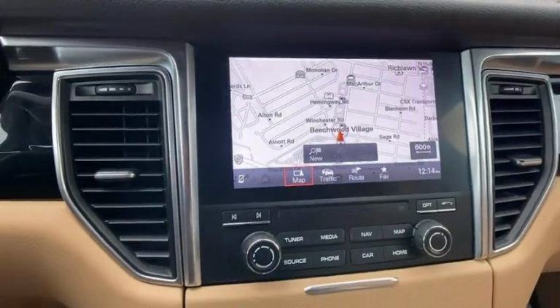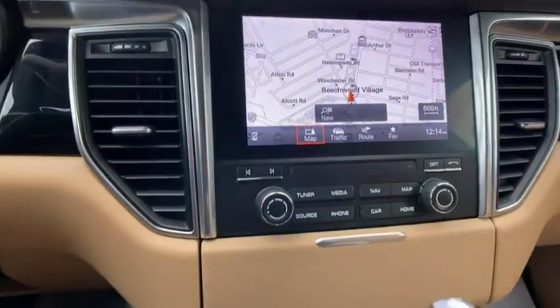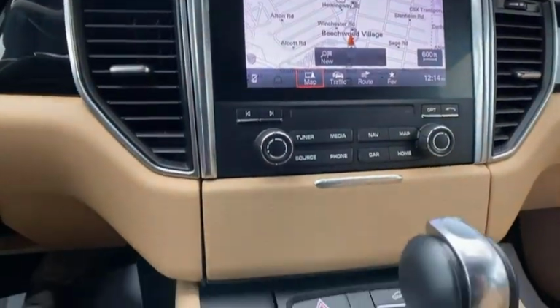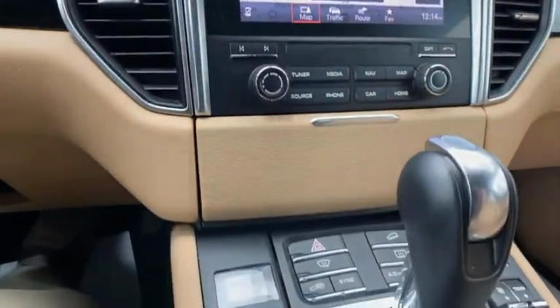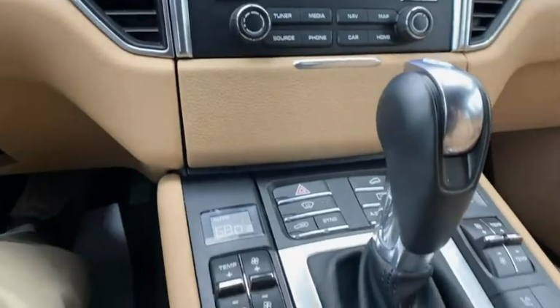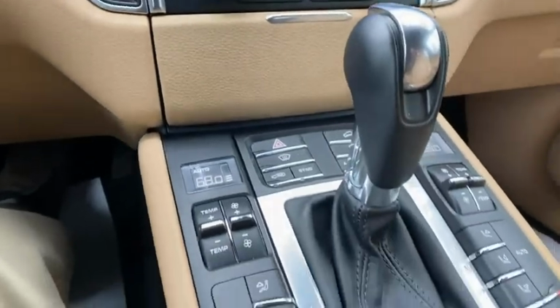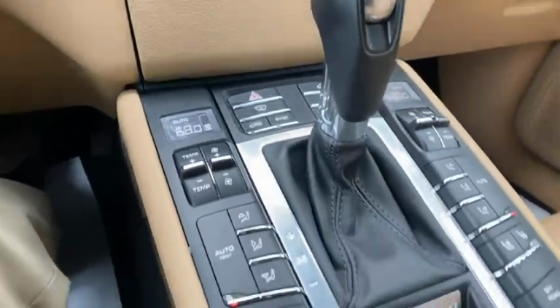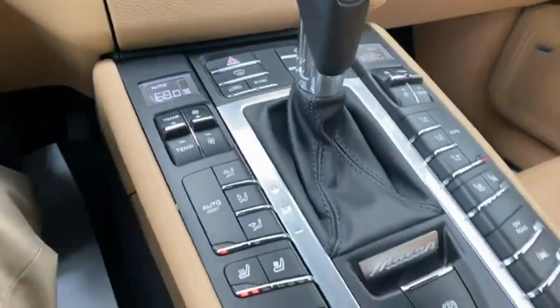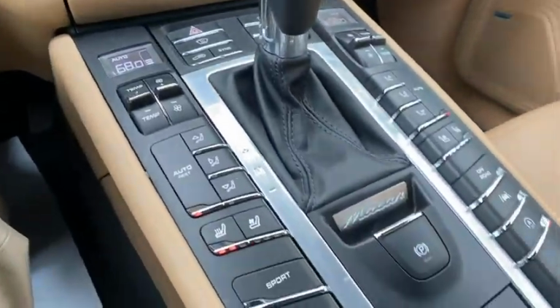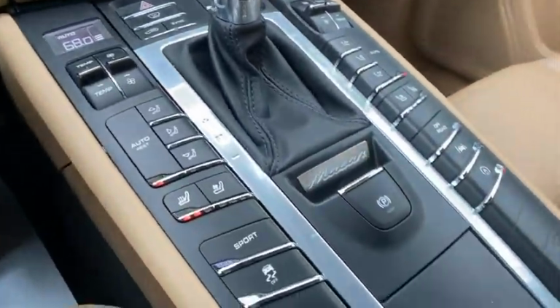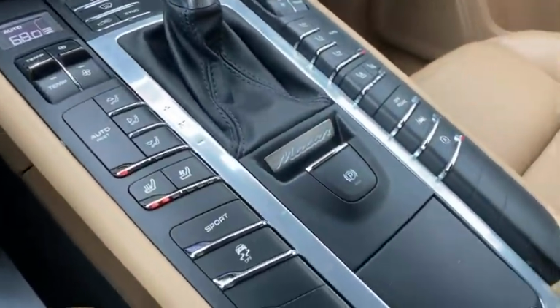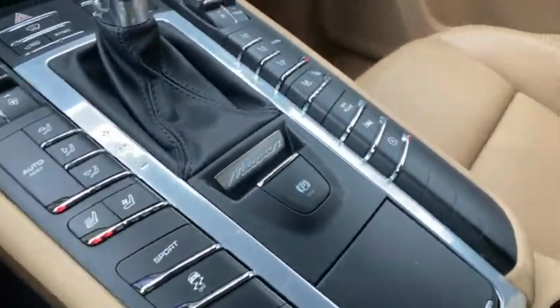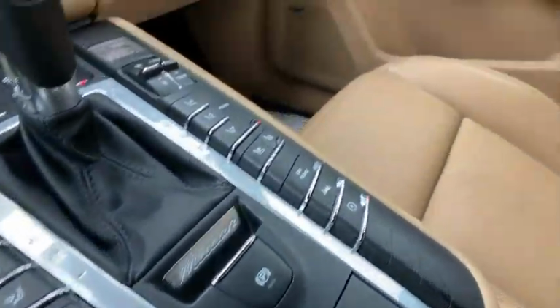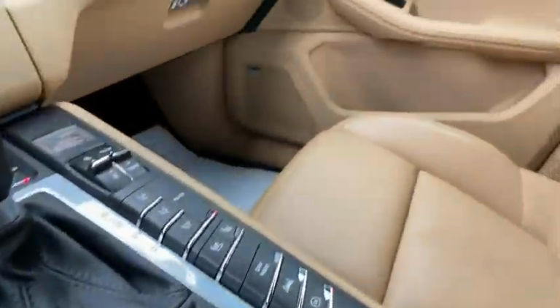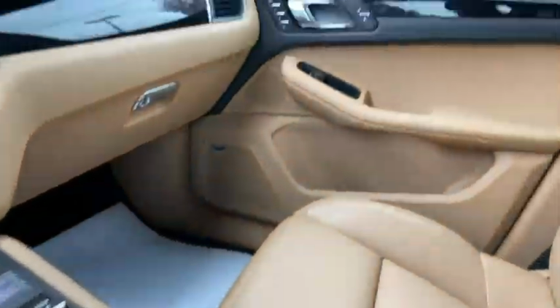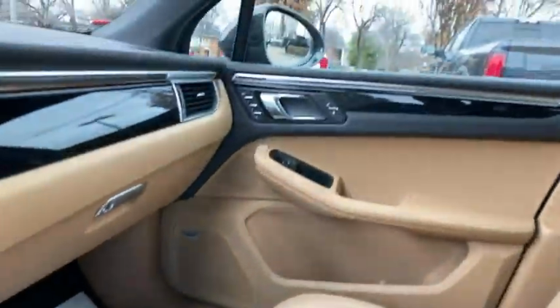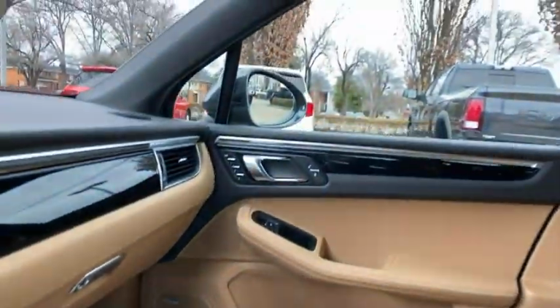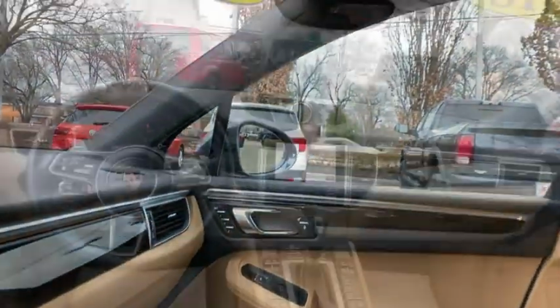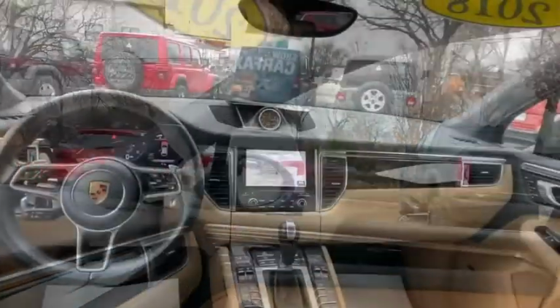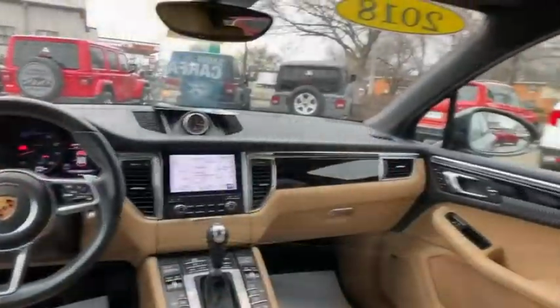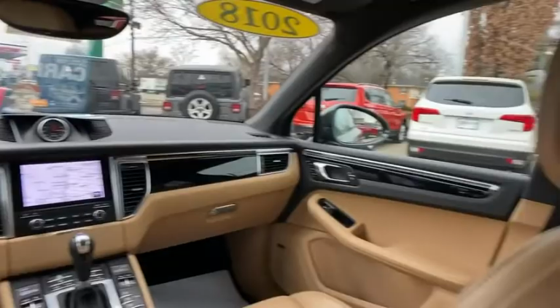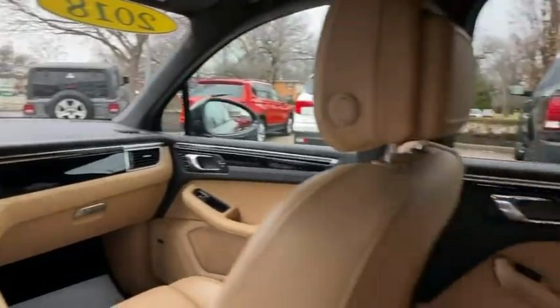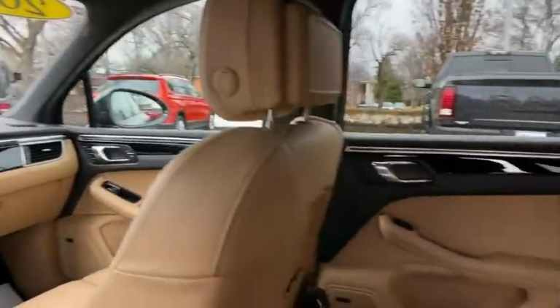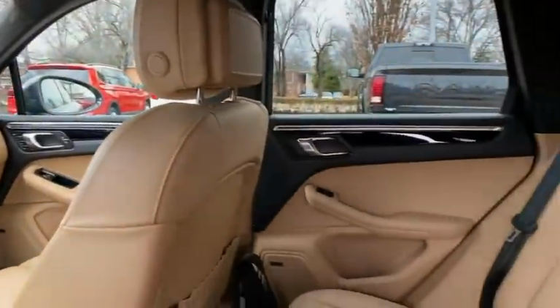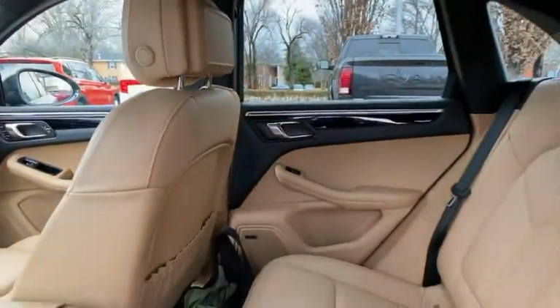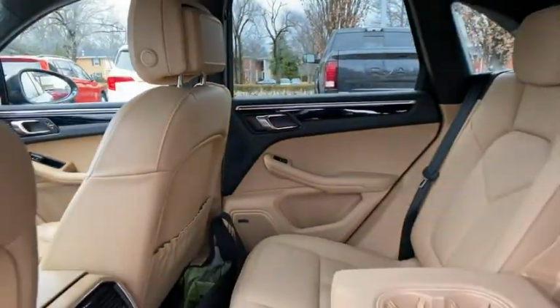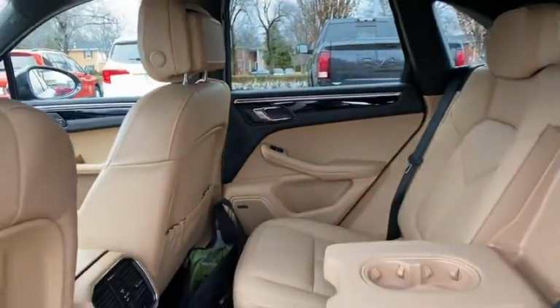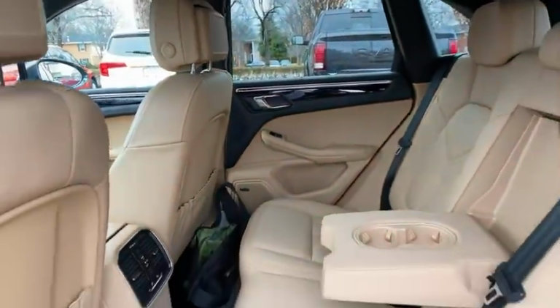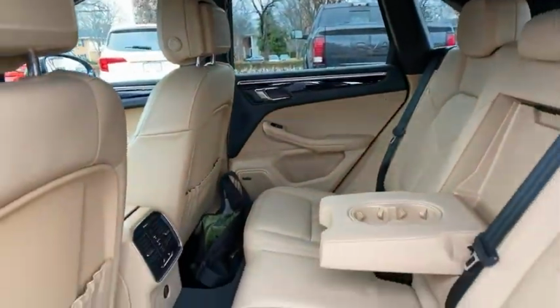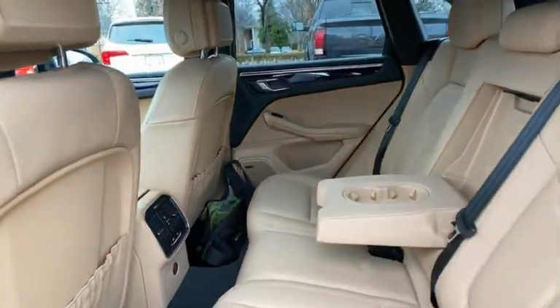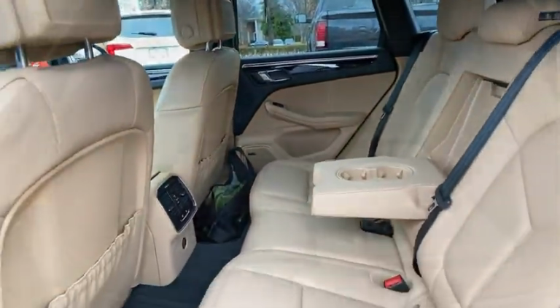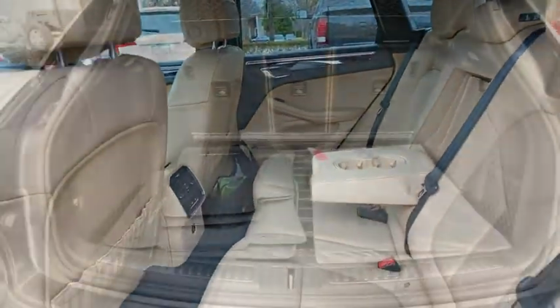Trip computer, rear window defroster, fog lights, power windows, heated steering wheel, electronic stability control, CD player, security system, brake assist.